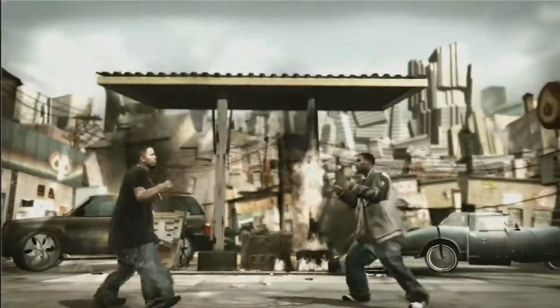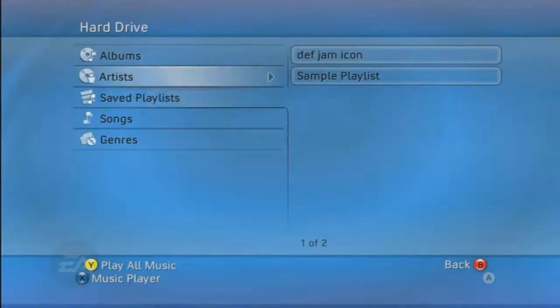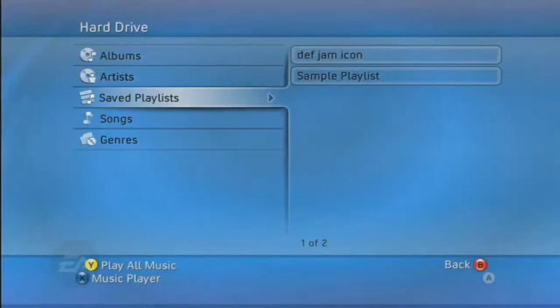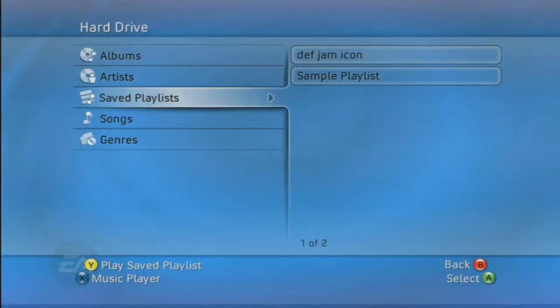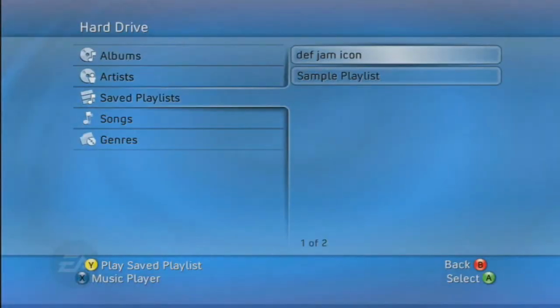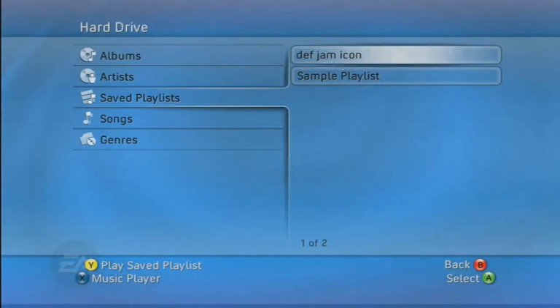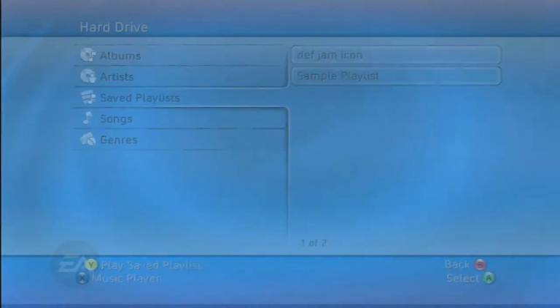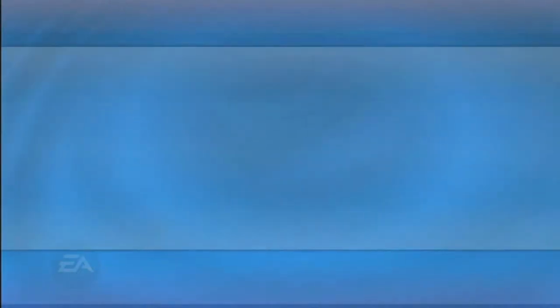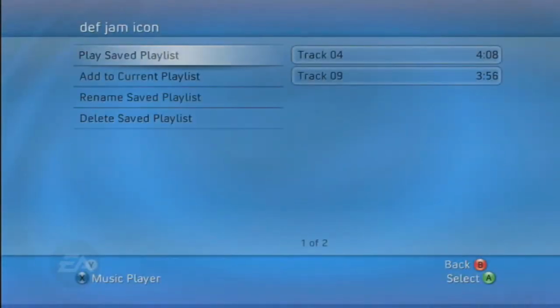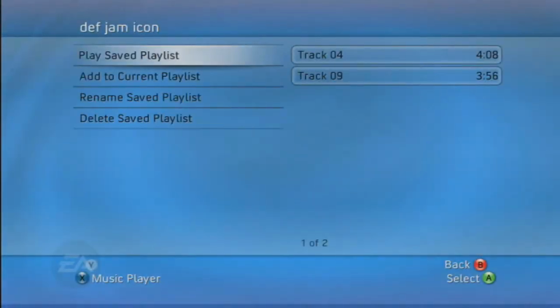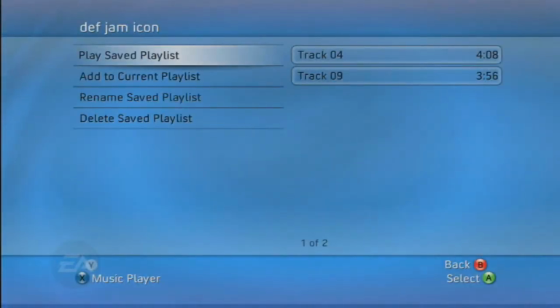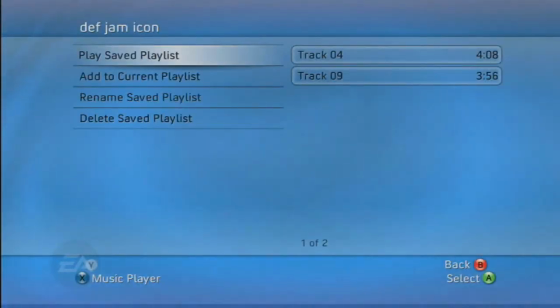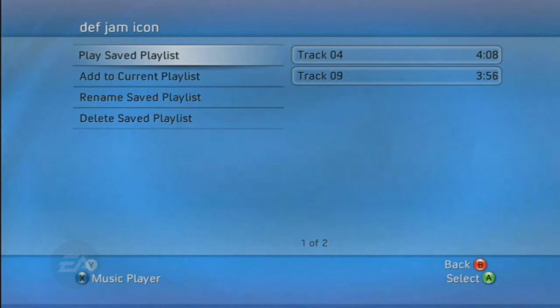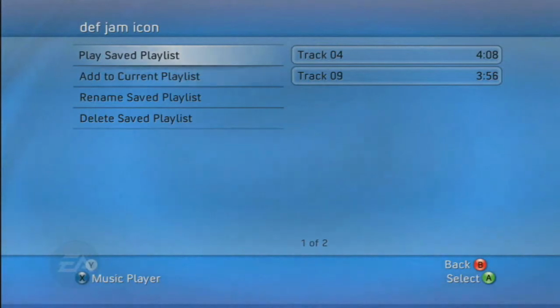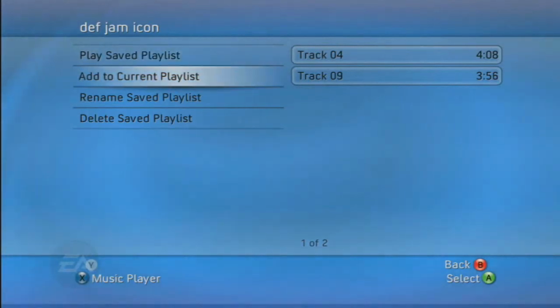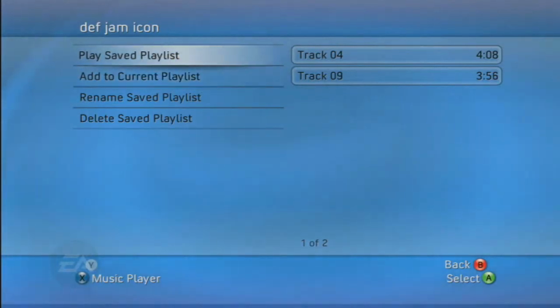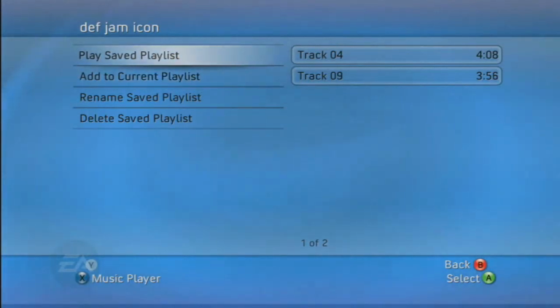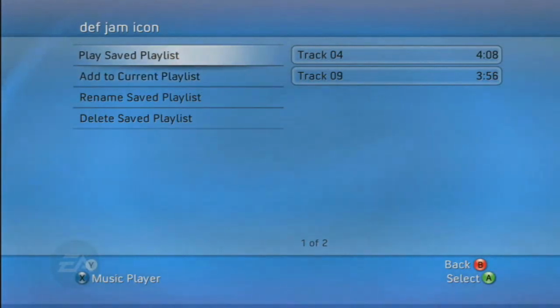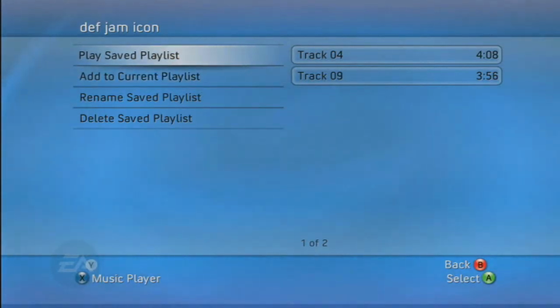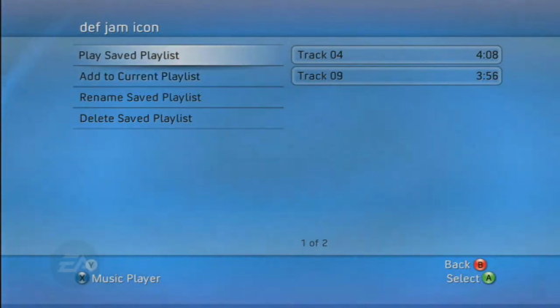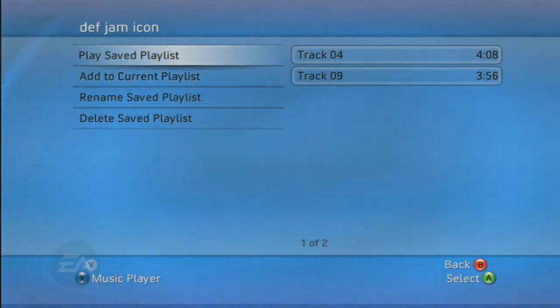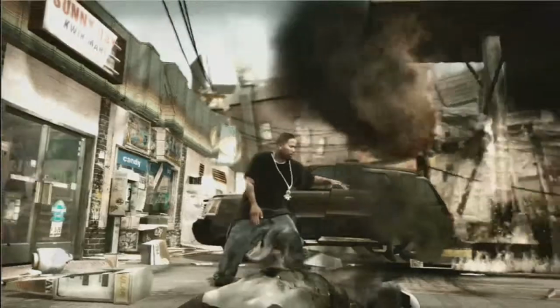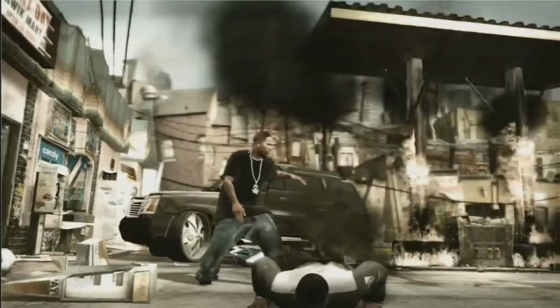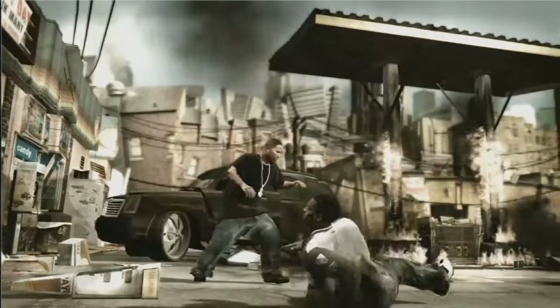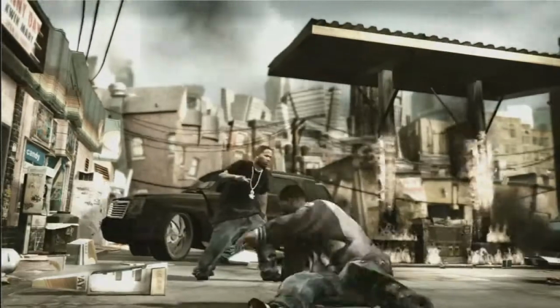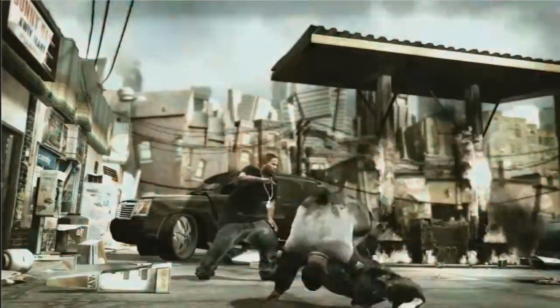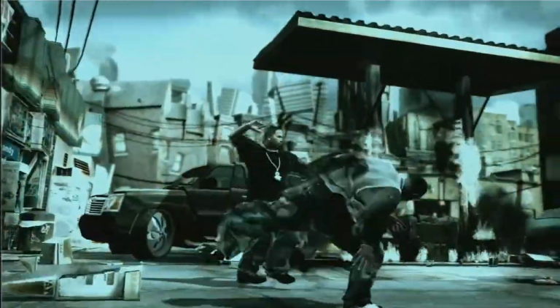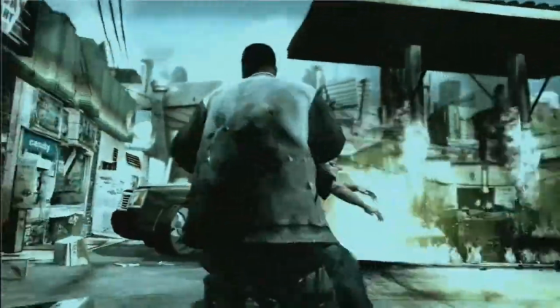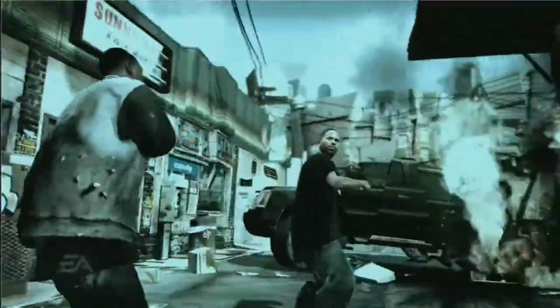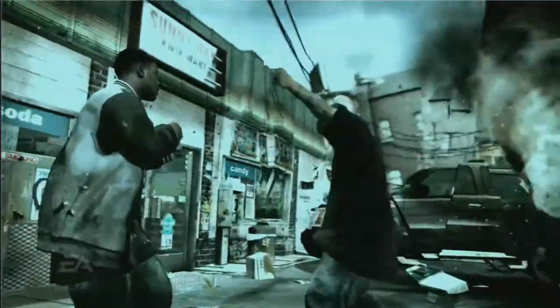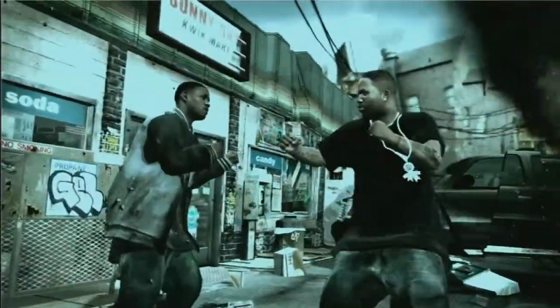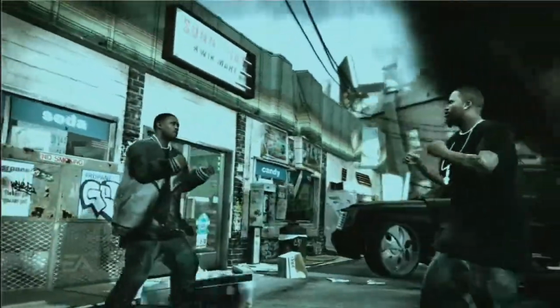The other way to use My Soundtrack is to create a saved playlist named Def Jam Icon. Having a Def Jam Icon Saved playlist allows you to use the DJ Control song switching mechanic to switch to the next song.